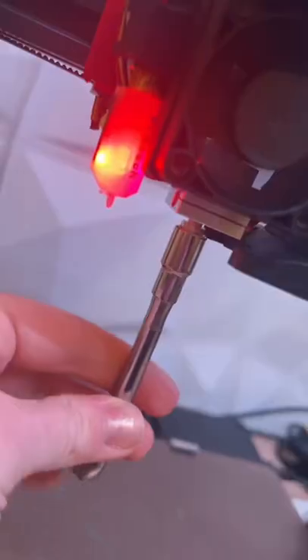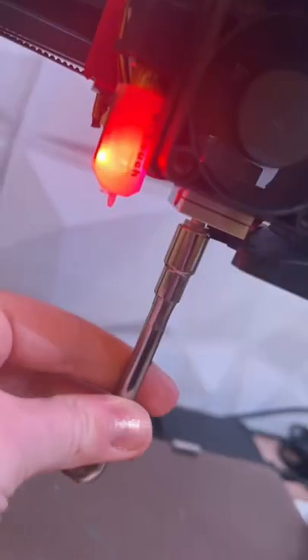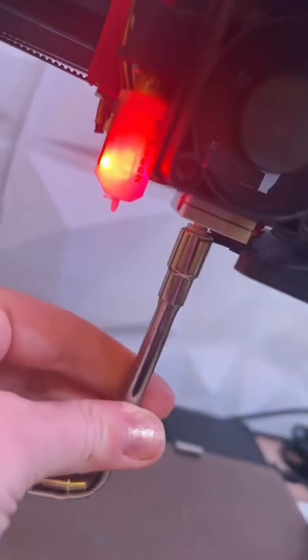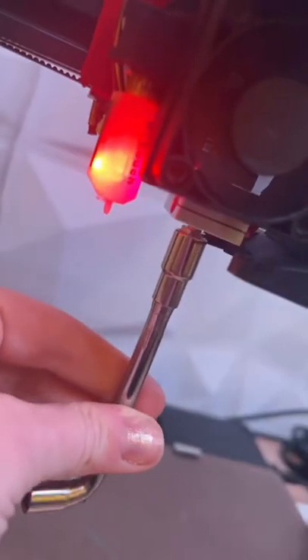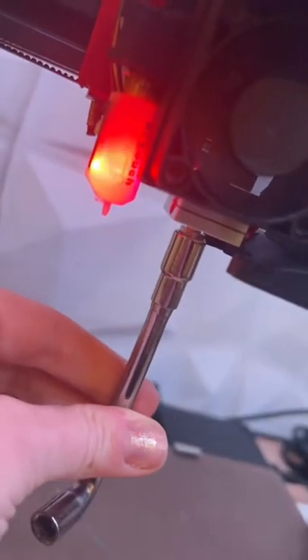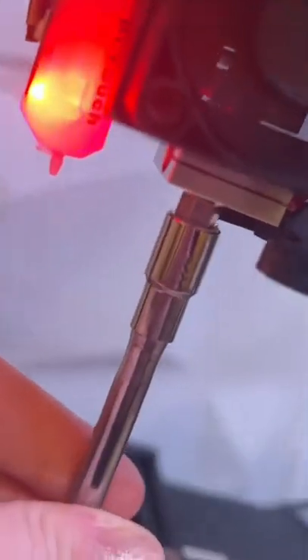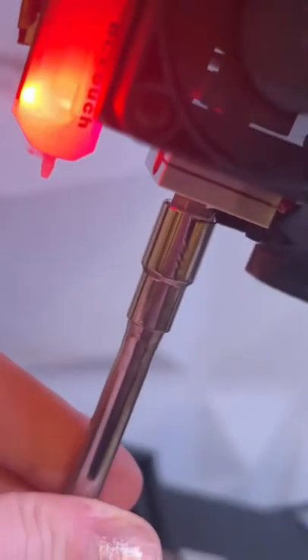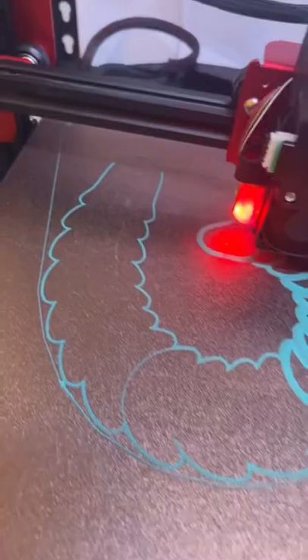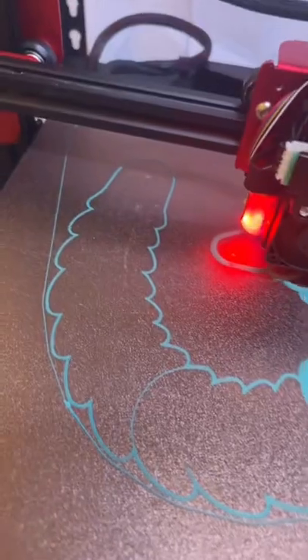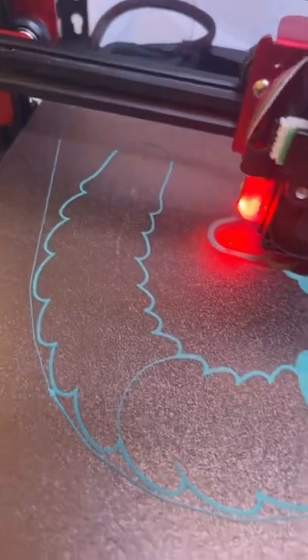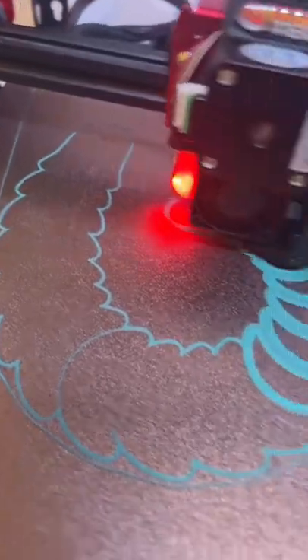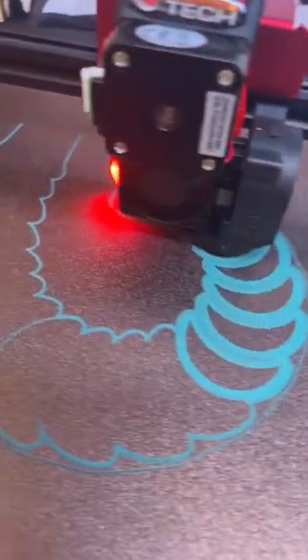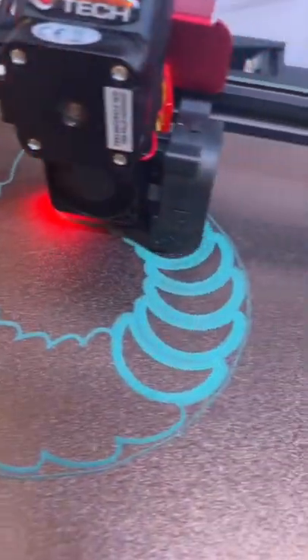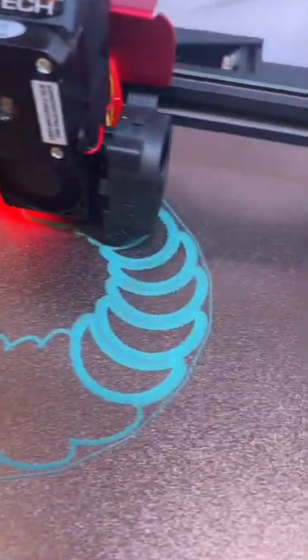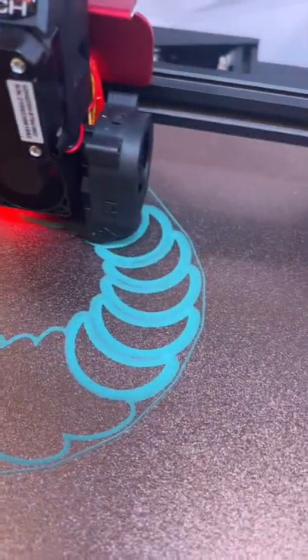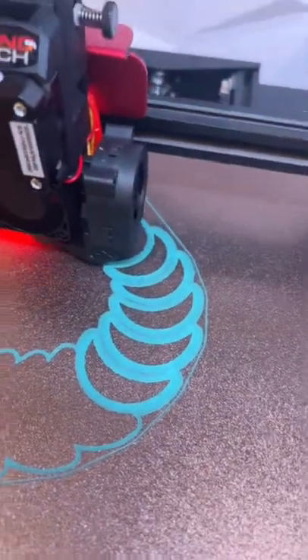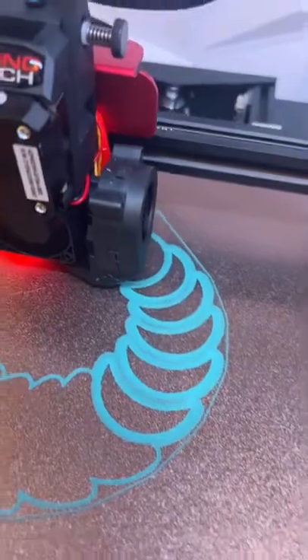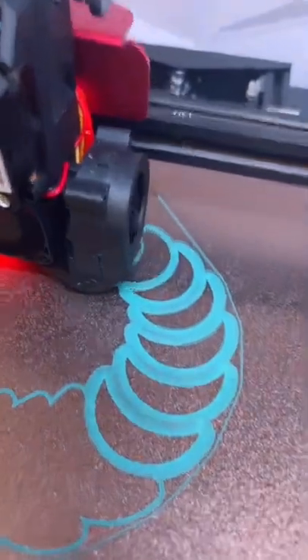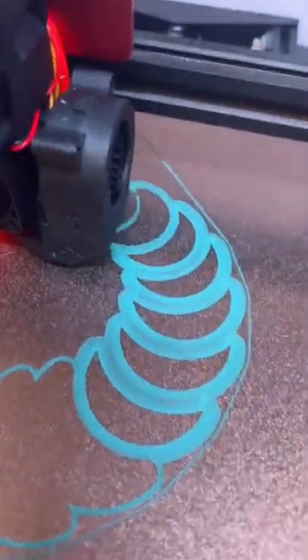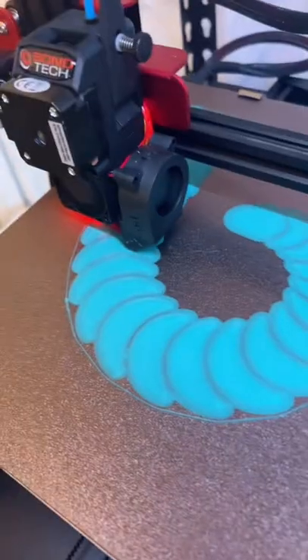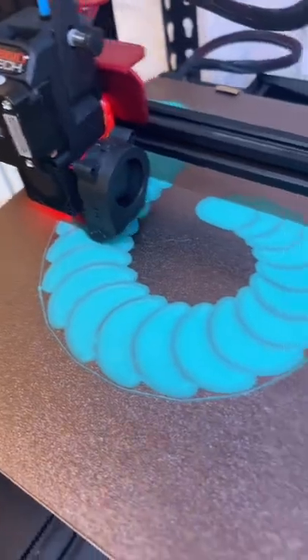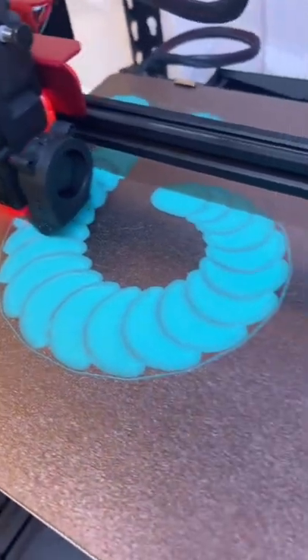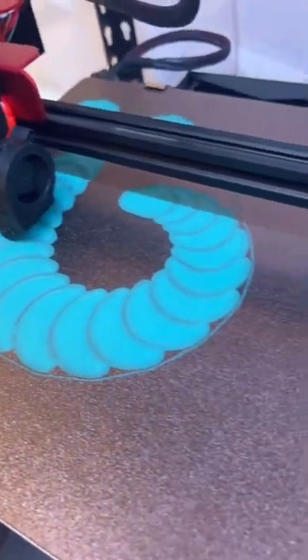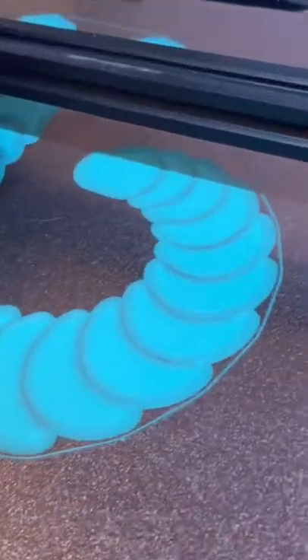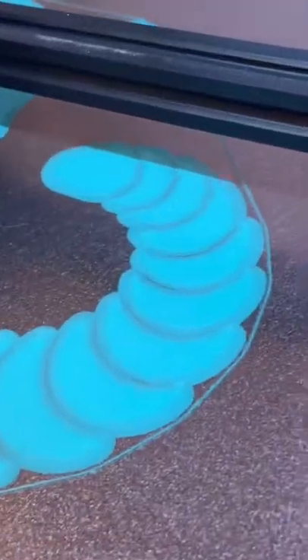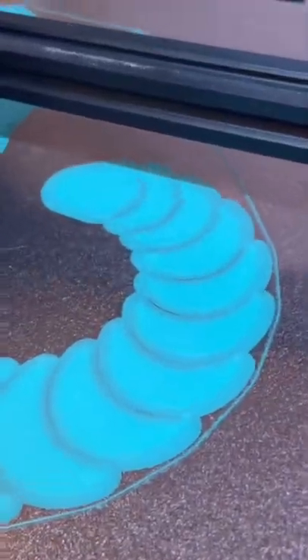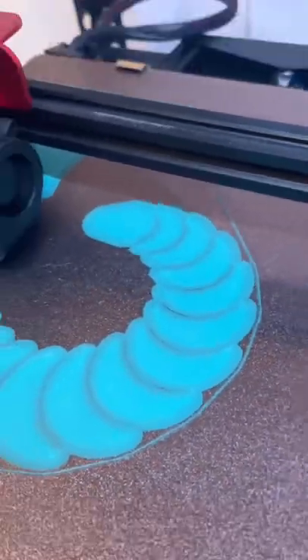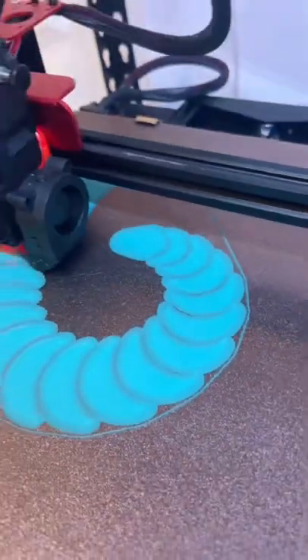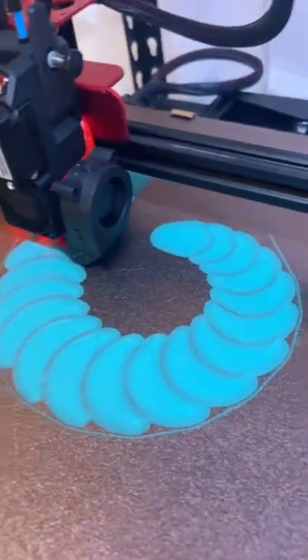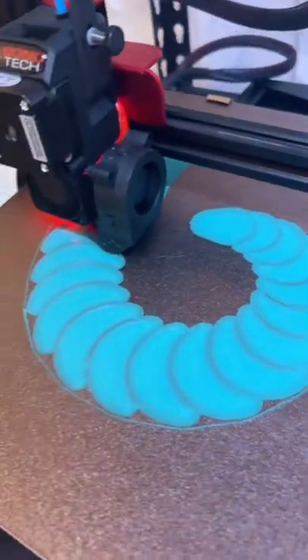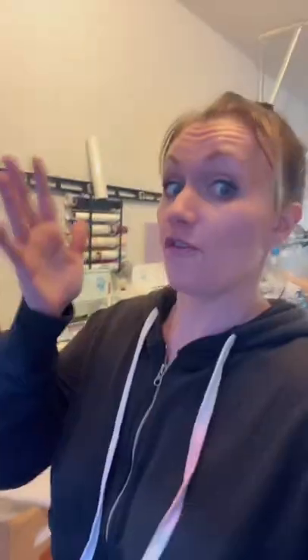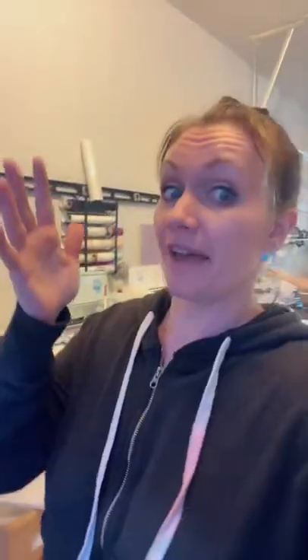Changed the nozzle for good luck, and we got the first layer going down well. The first two layers are down and I think we're in the clear. Full send!